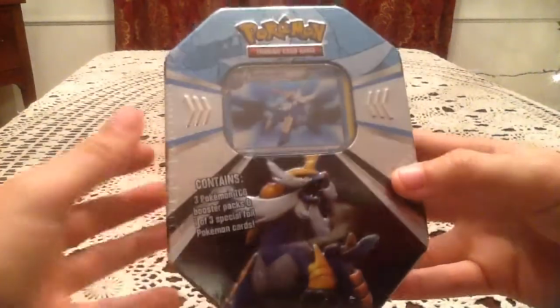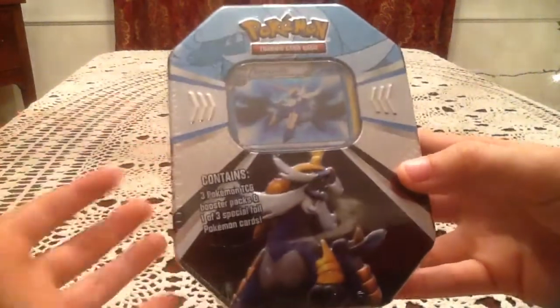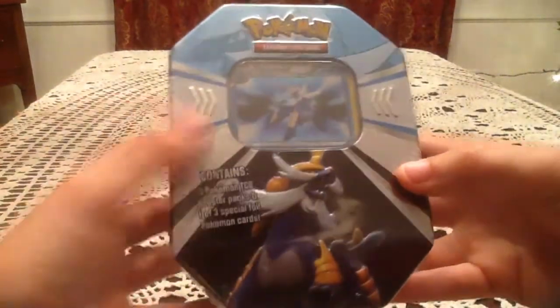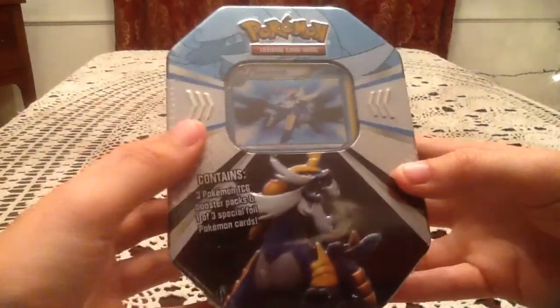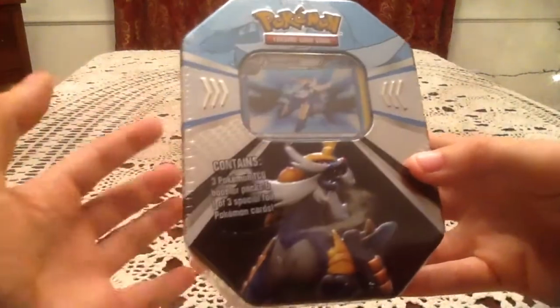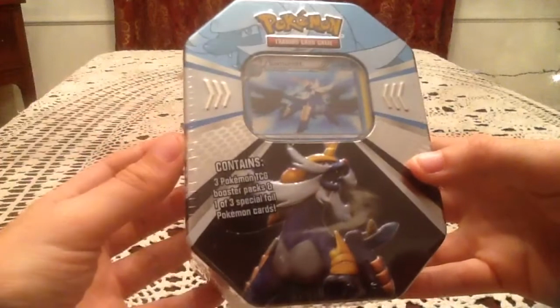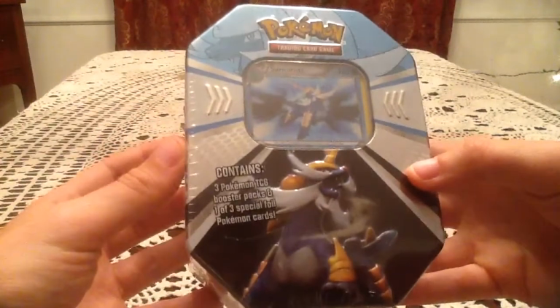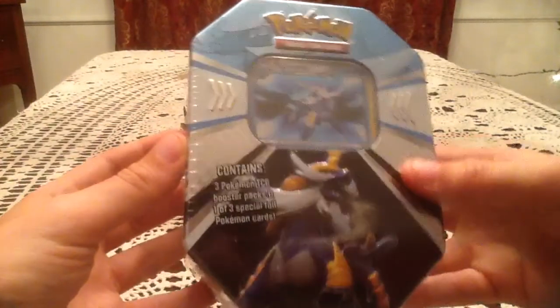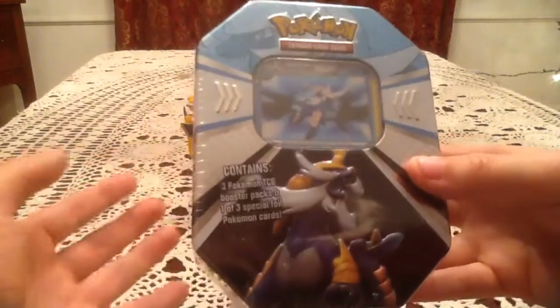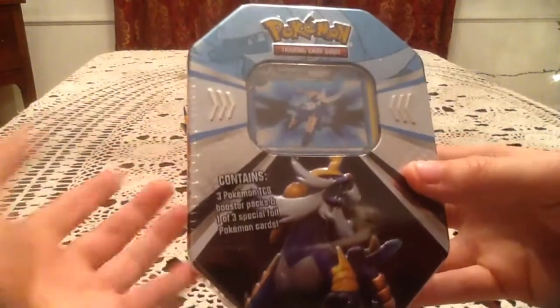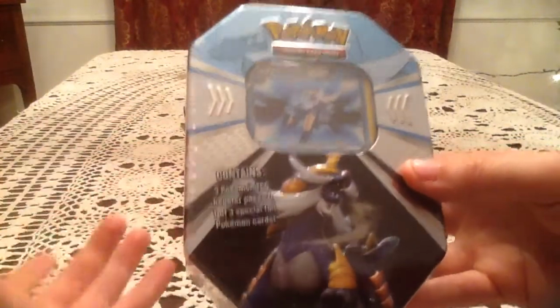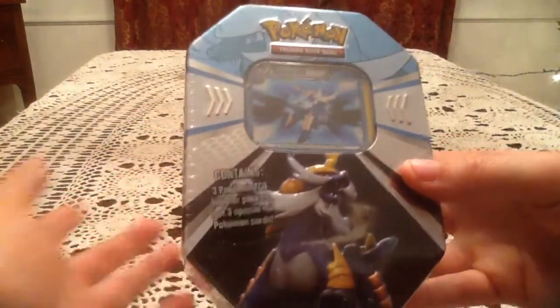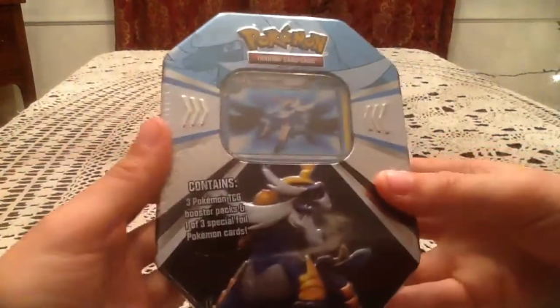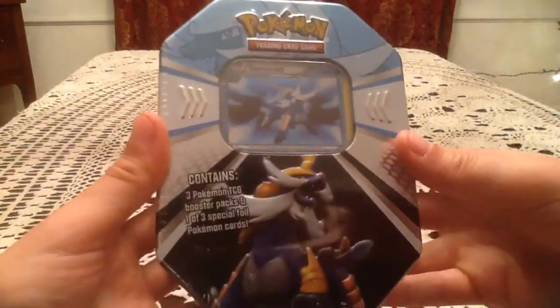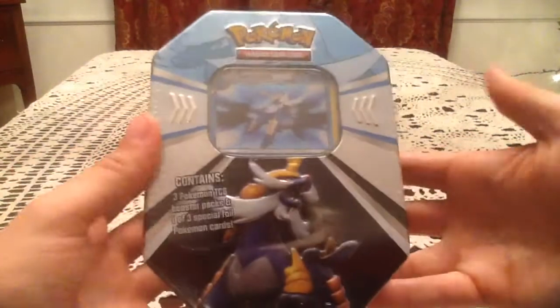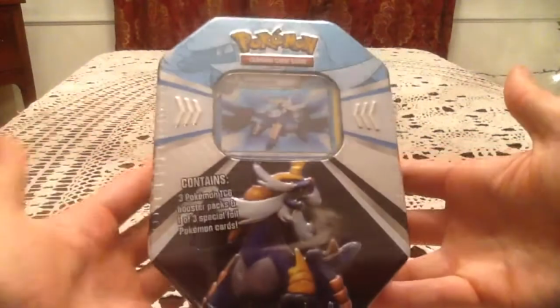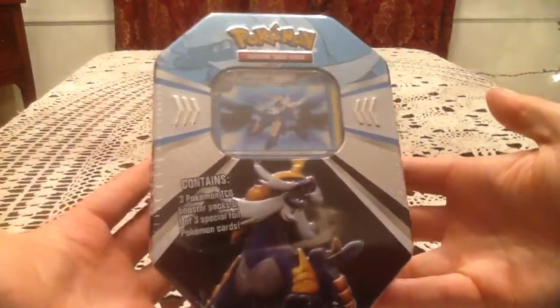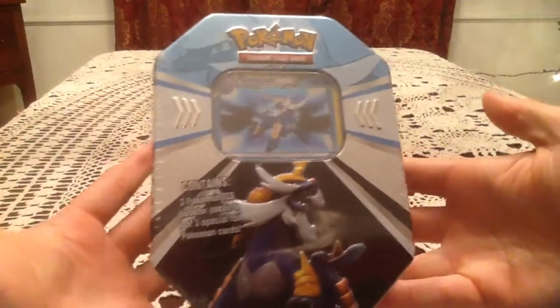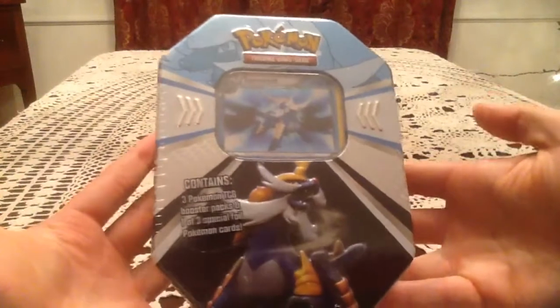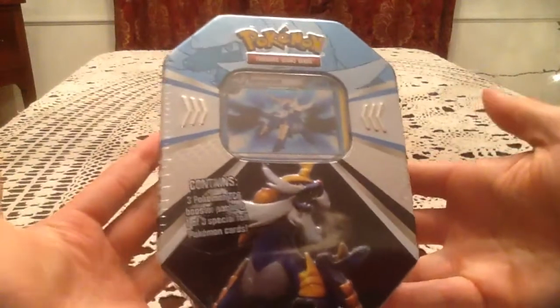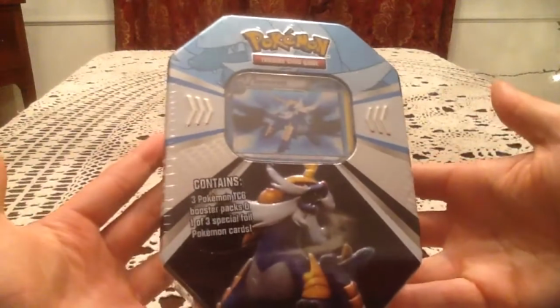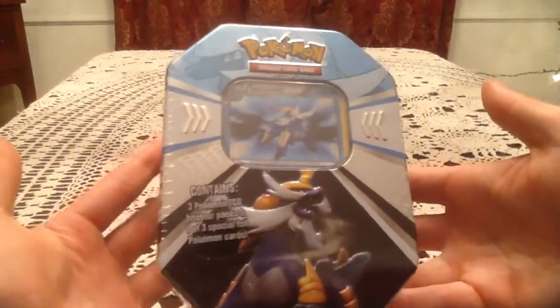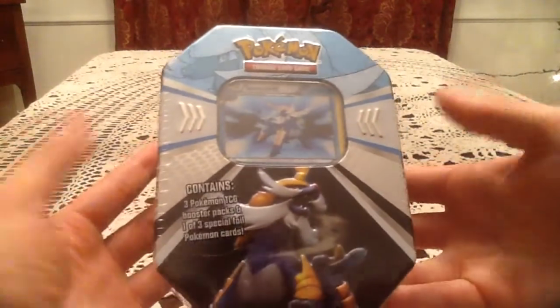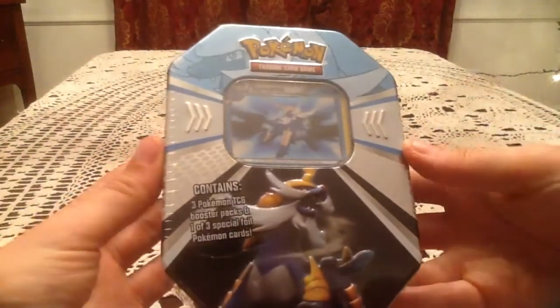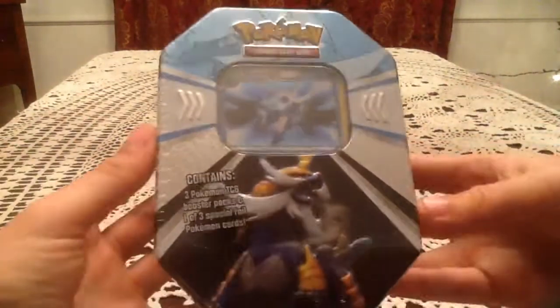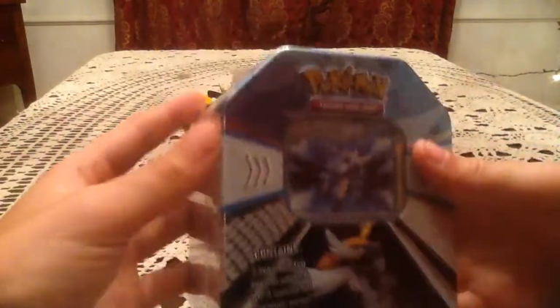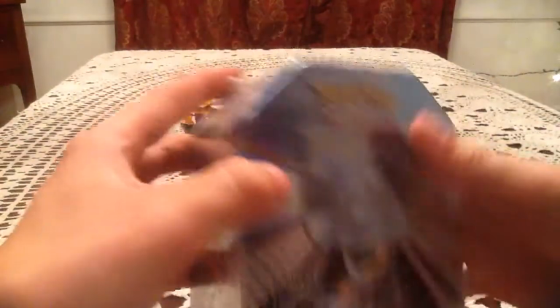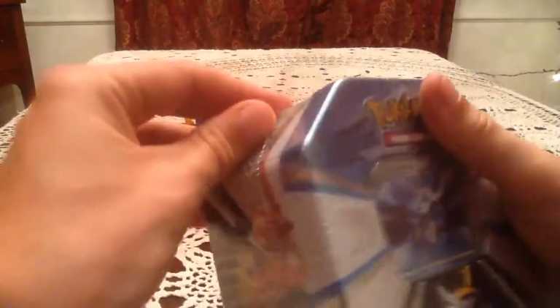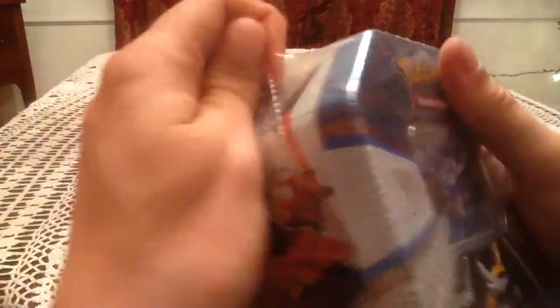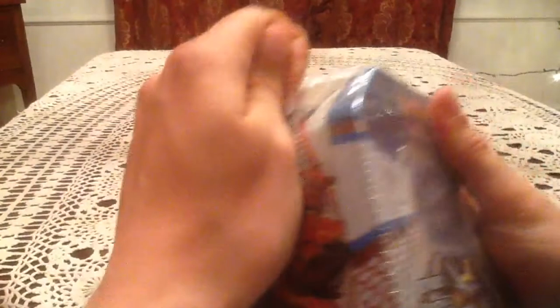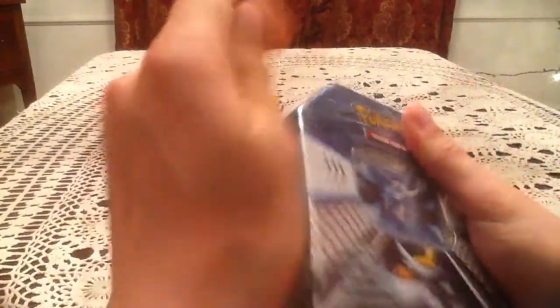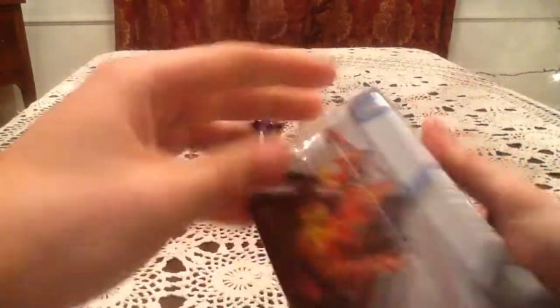I'm looking forward to seeing which packs are inside. Hopefully it'll be Supreme Victors, Legends Awakened, and Crystal Guardians — and hopefully it won't be Supreme Victors and two Emerging Powers packs. Let's just jump right in.